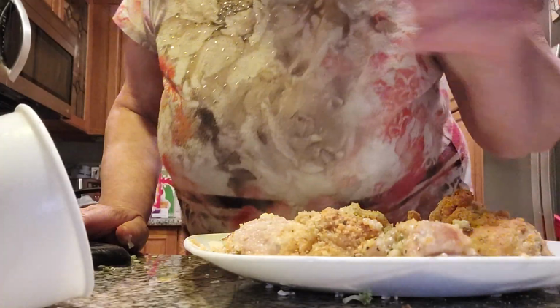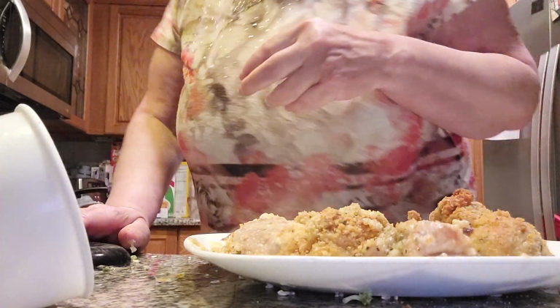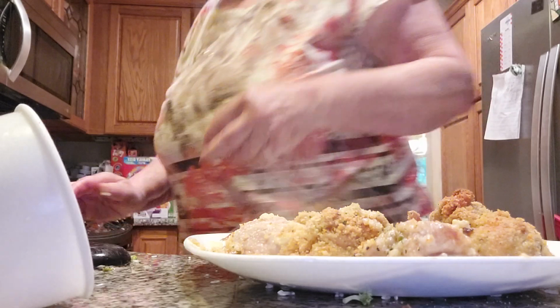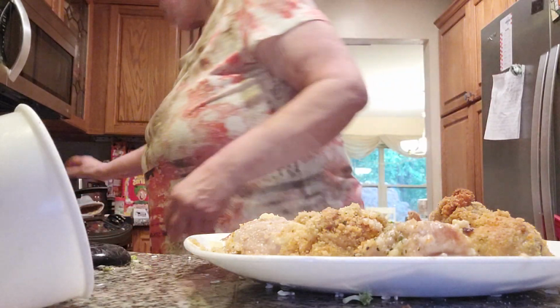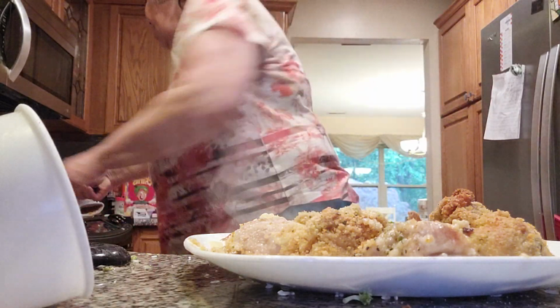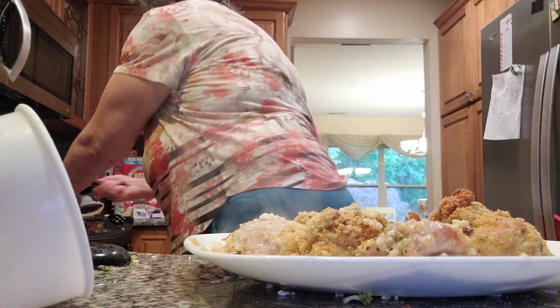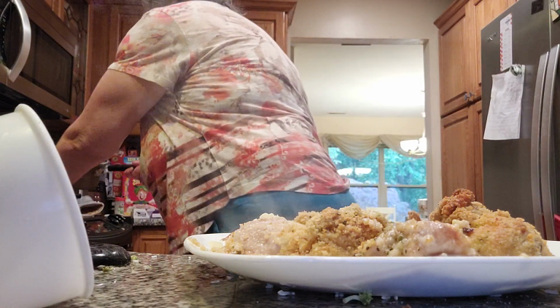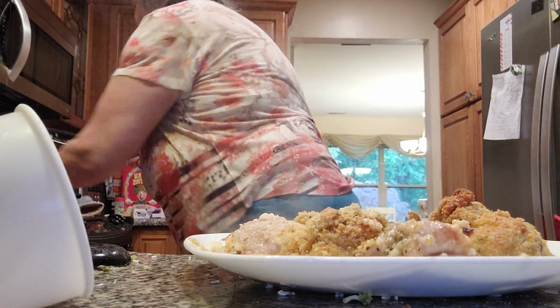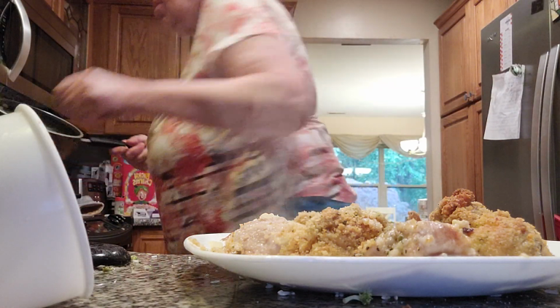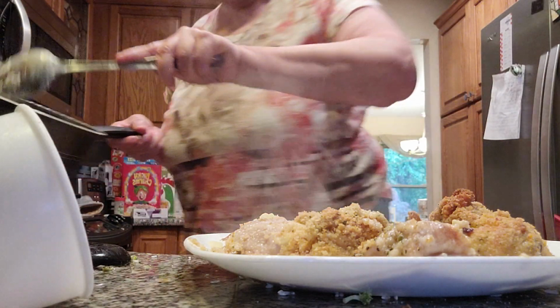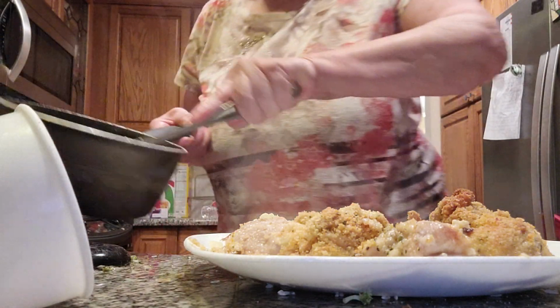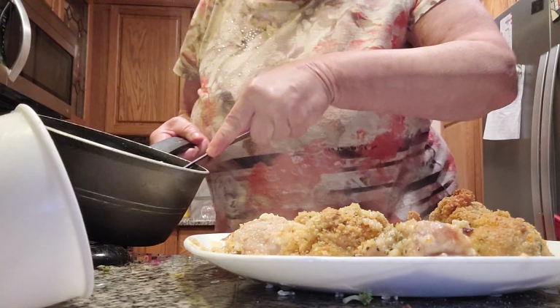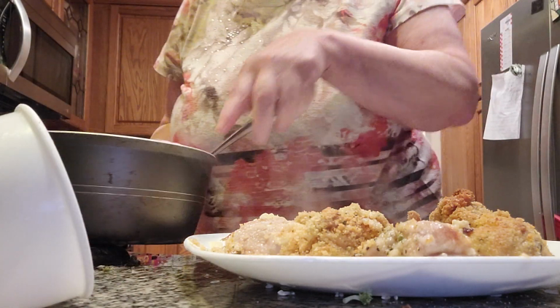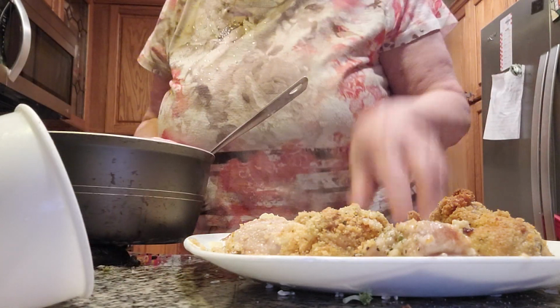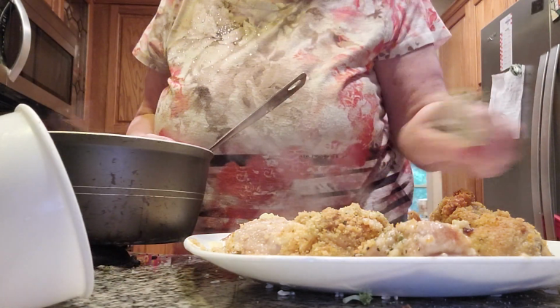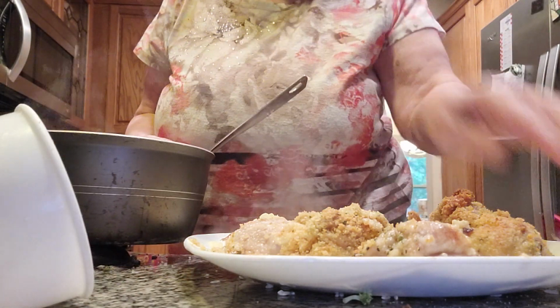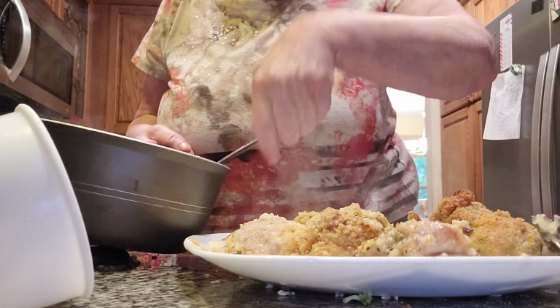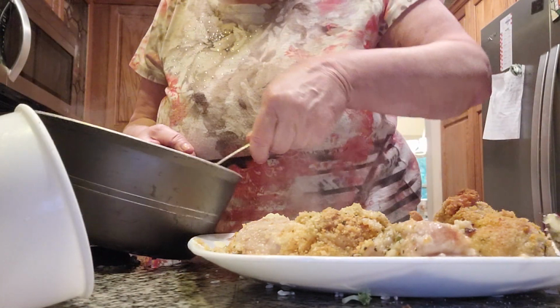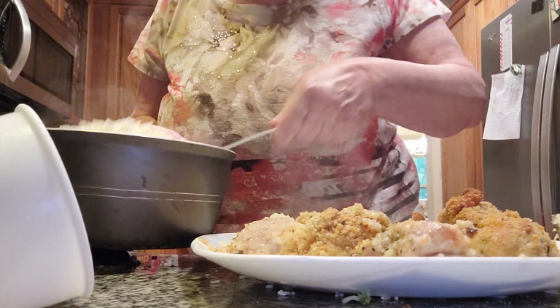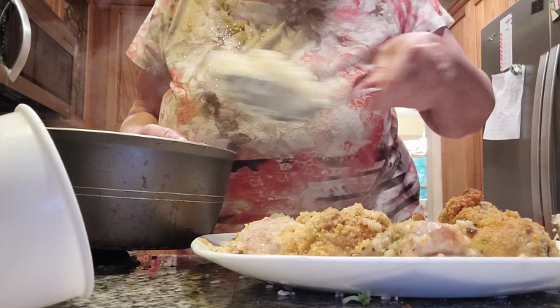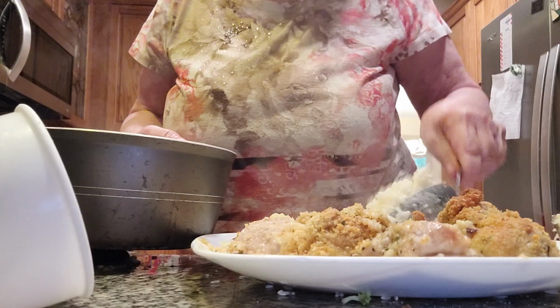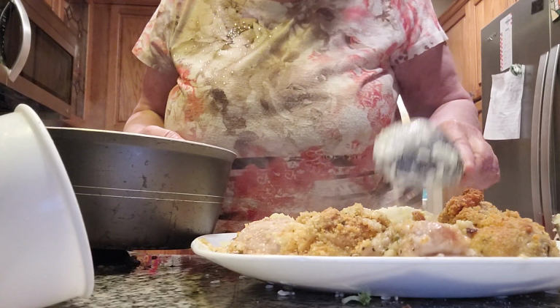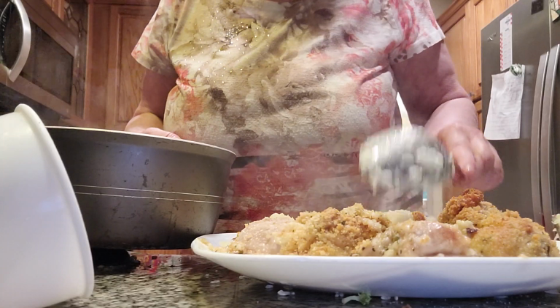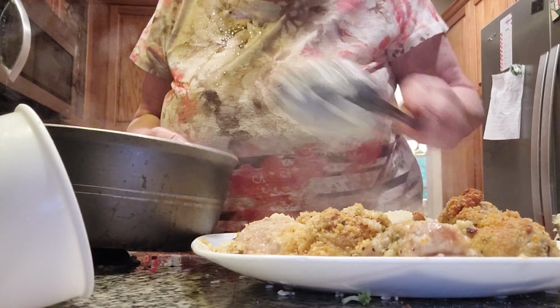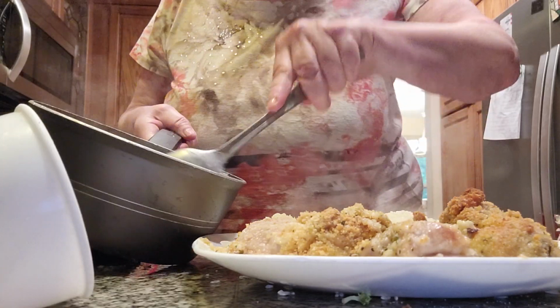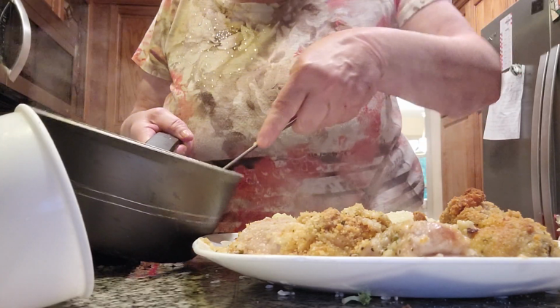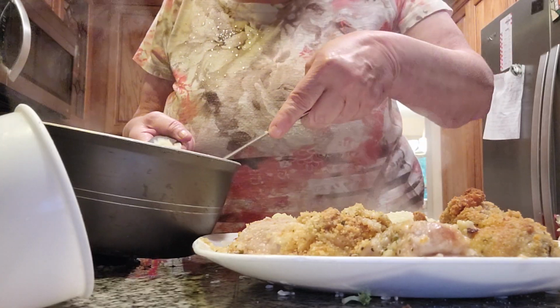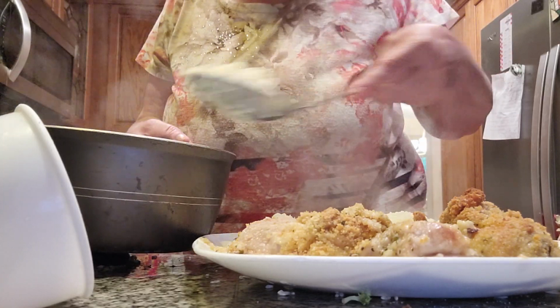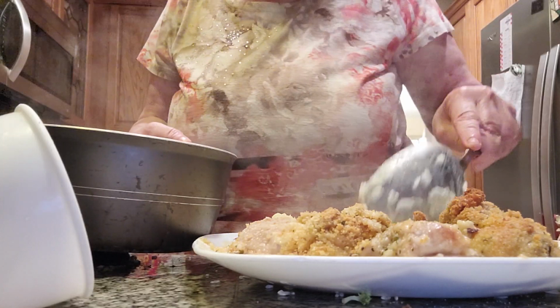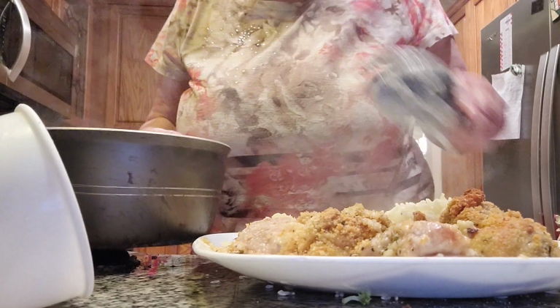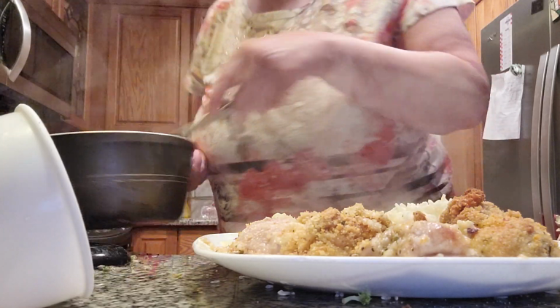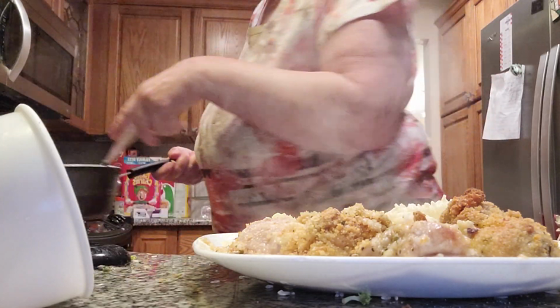Here we have delicious white rice. Now, you have to season your rice, folks, or it's not going to come out right. I'll show you what it looks like in just about one minute when we're almost done with it.